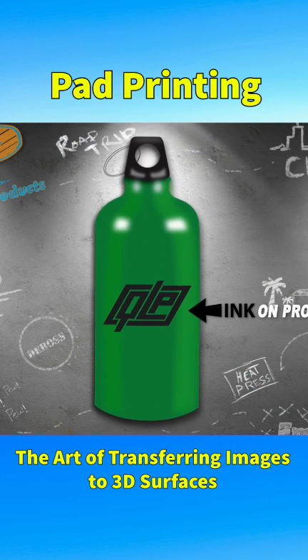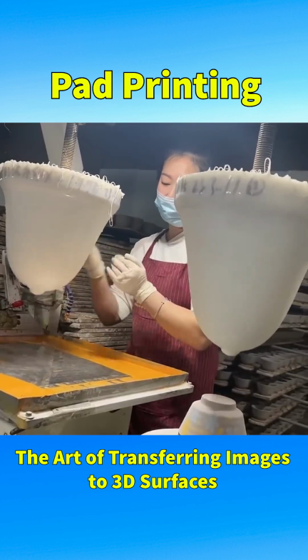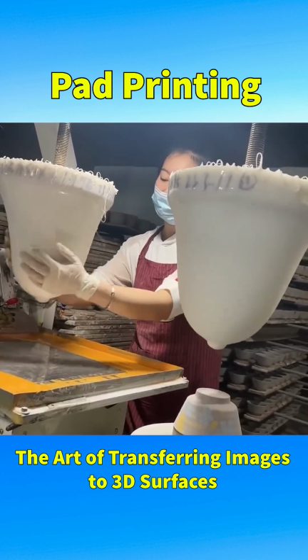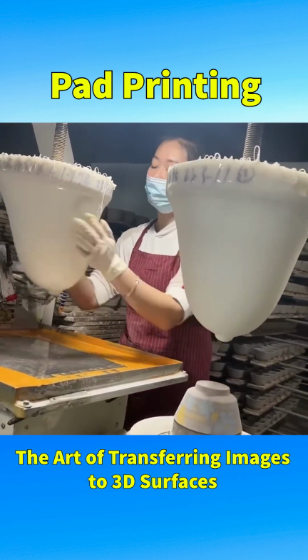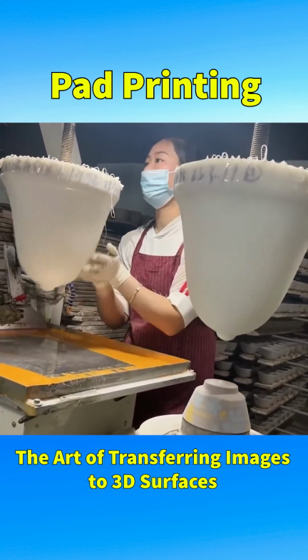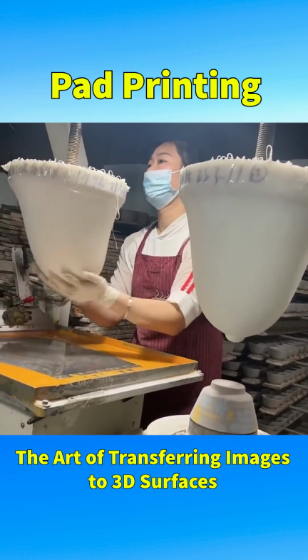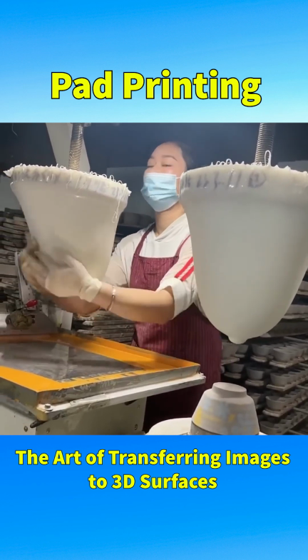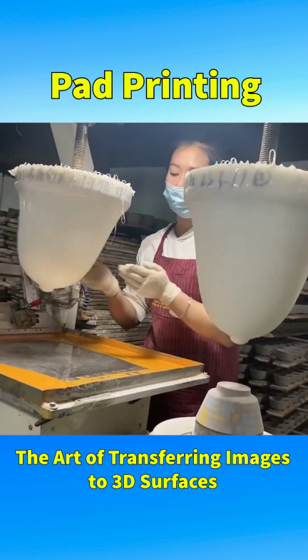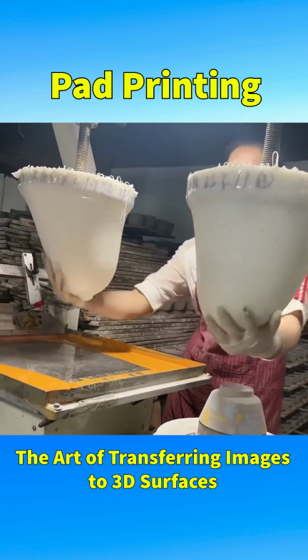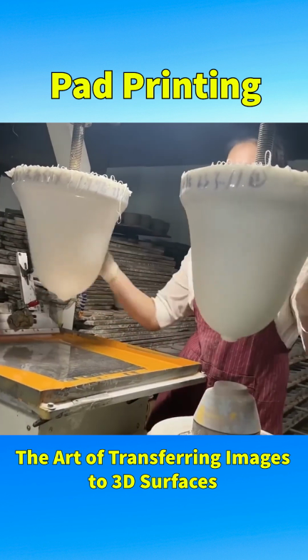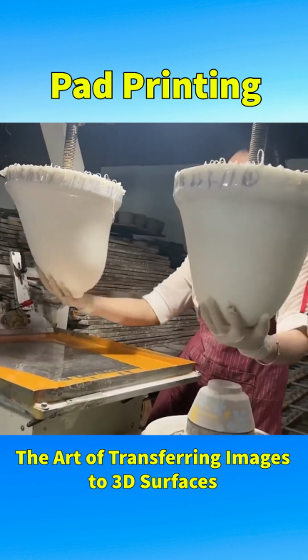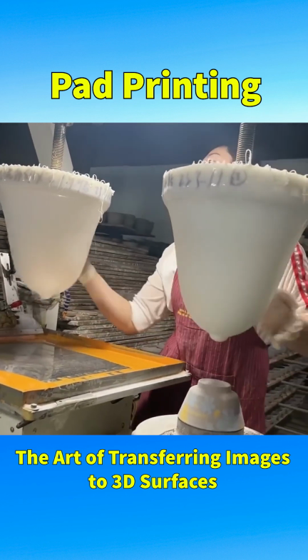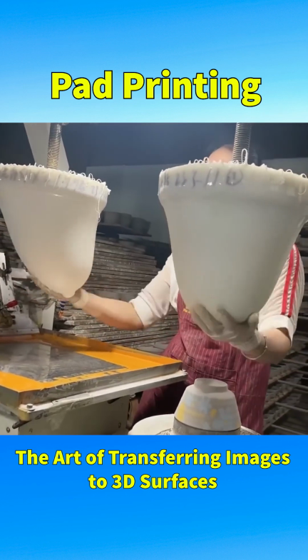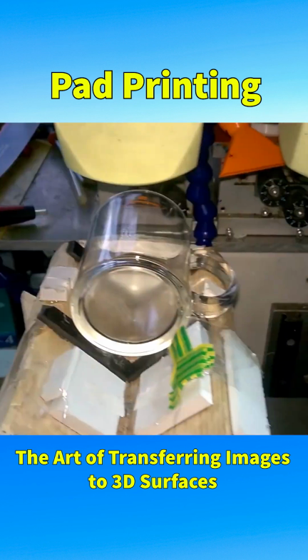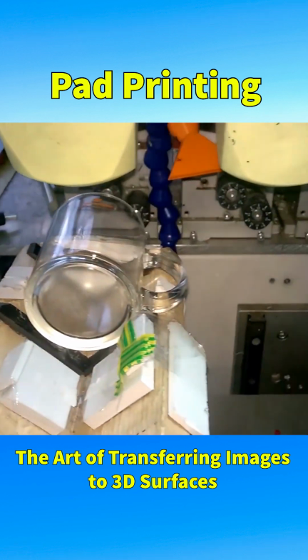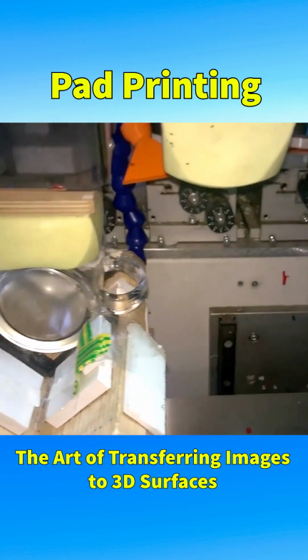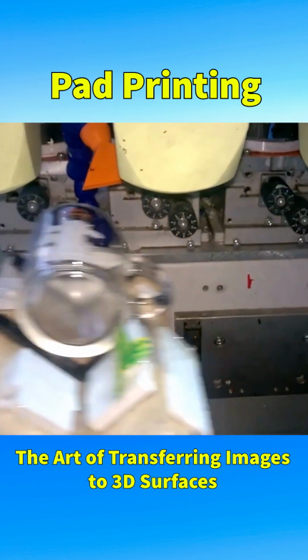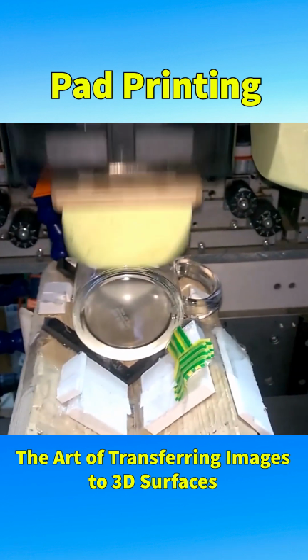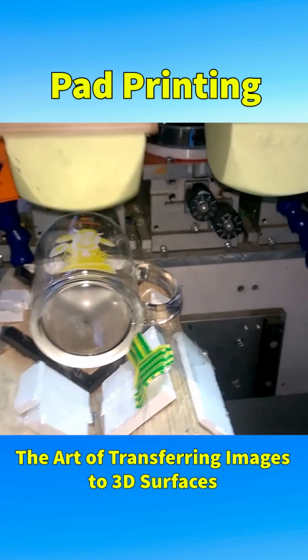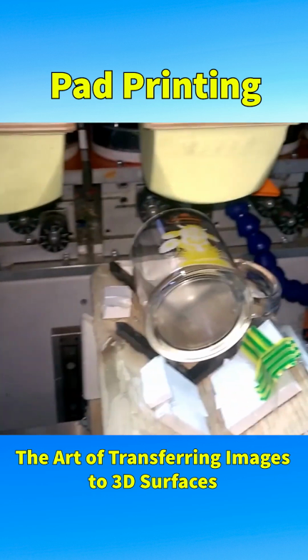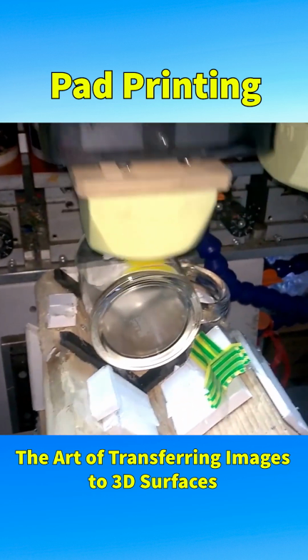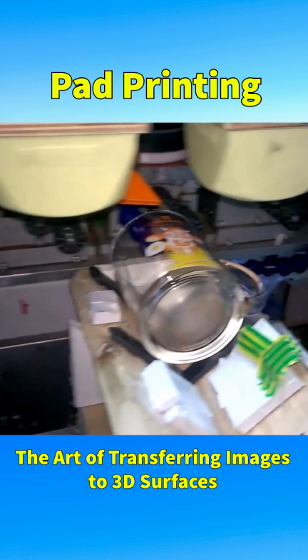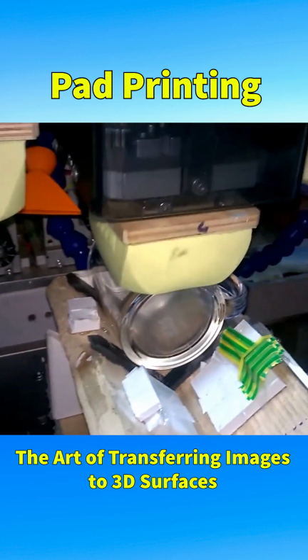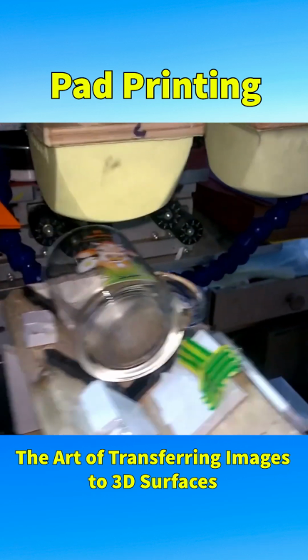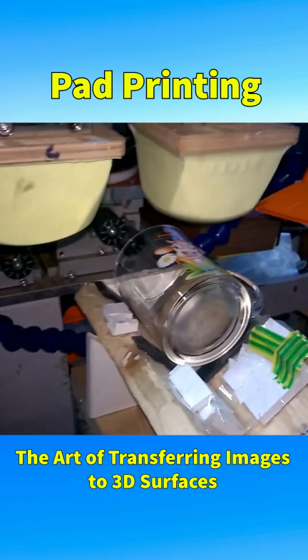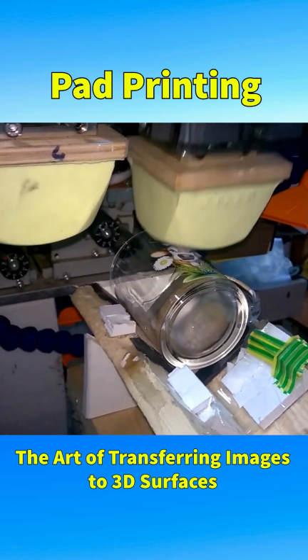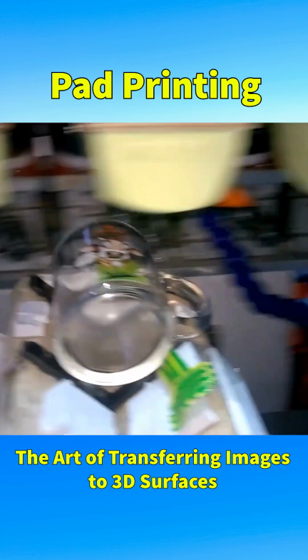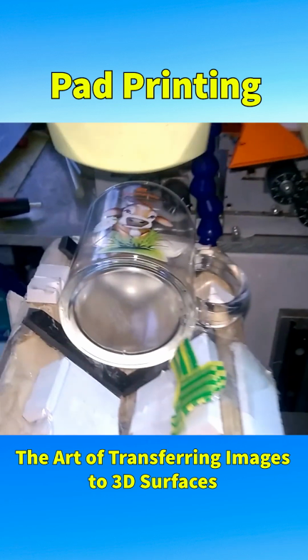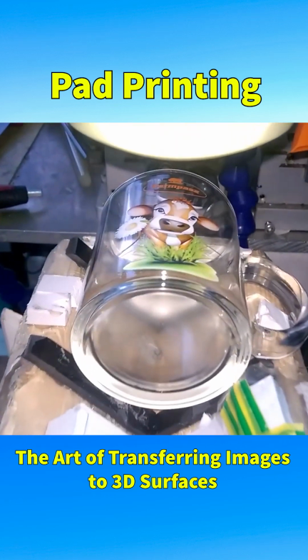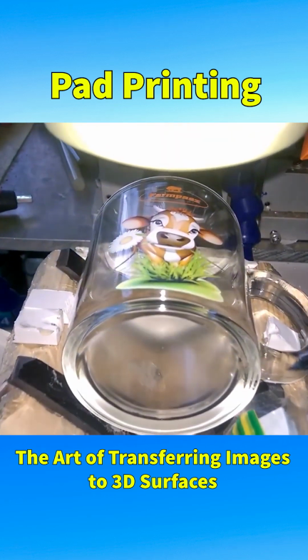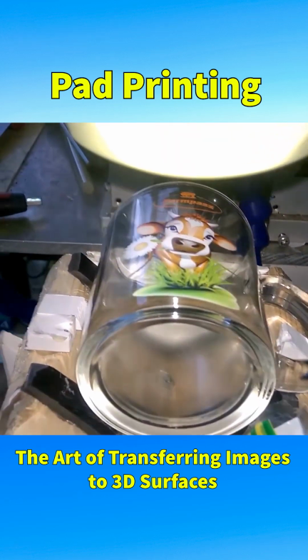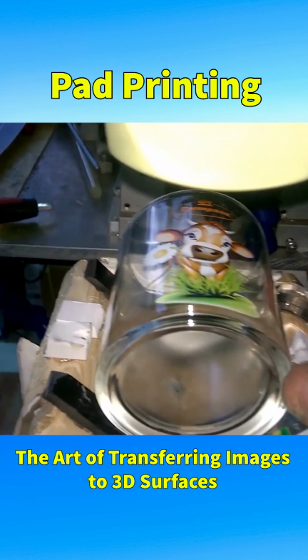Thanks to the flexible elasticity of silicone and its excellent ink absorption and release properties, this method can print on virtually any object shape including convex, concave, curved, uneven, or deeply recessed surfaces.